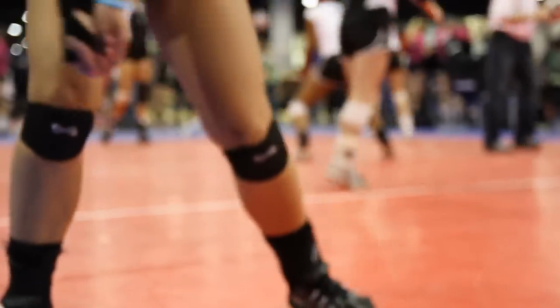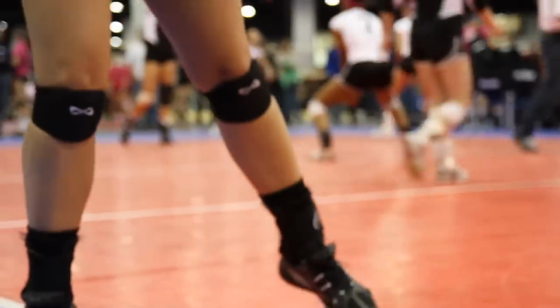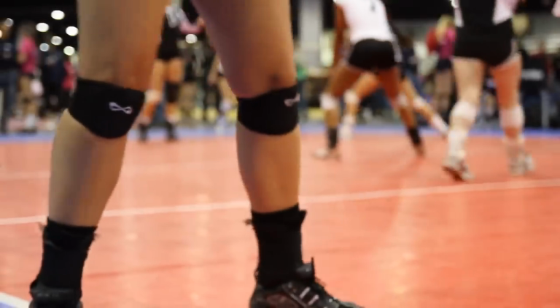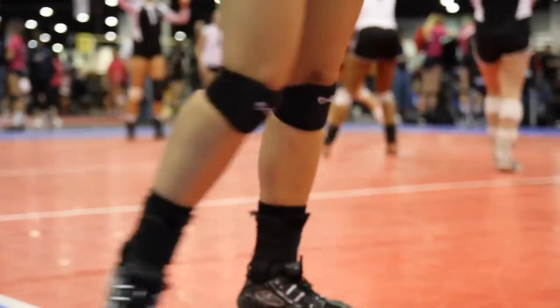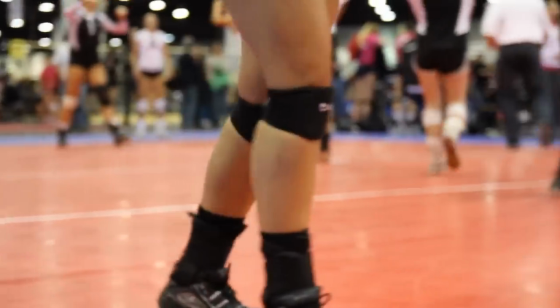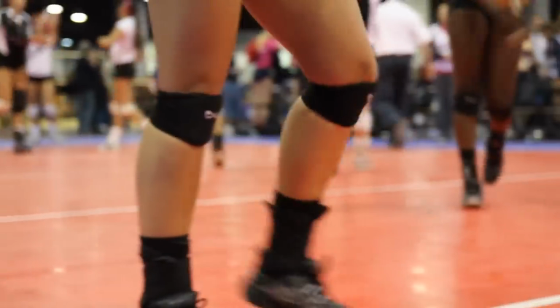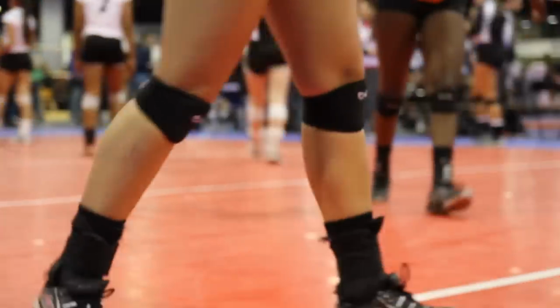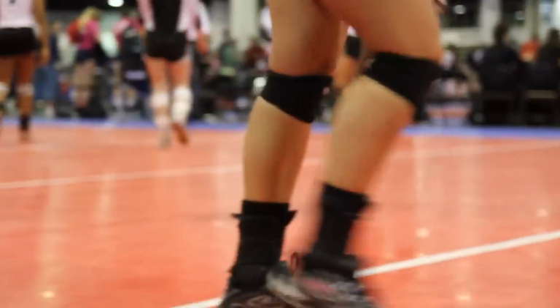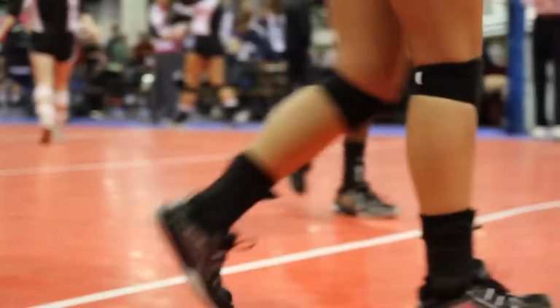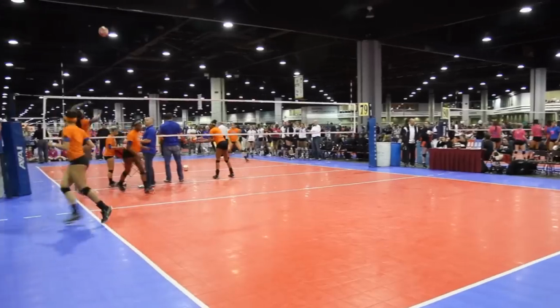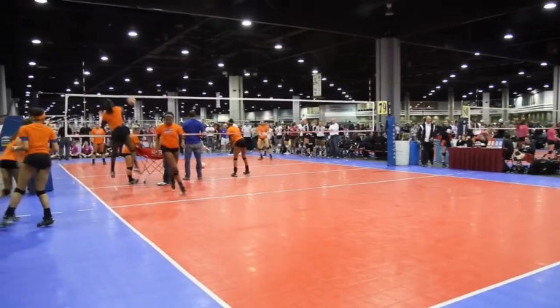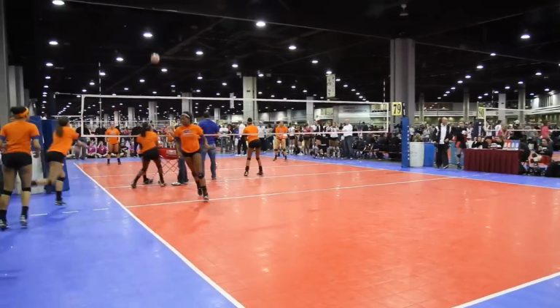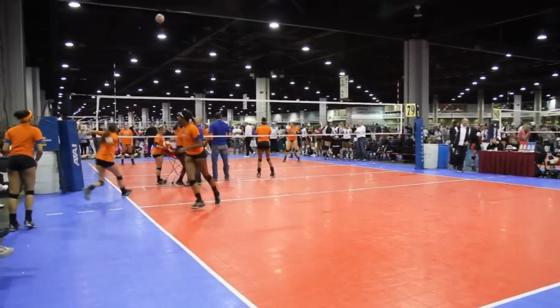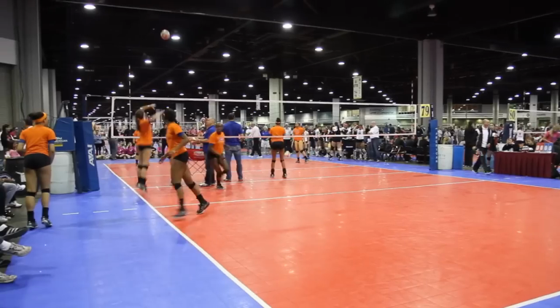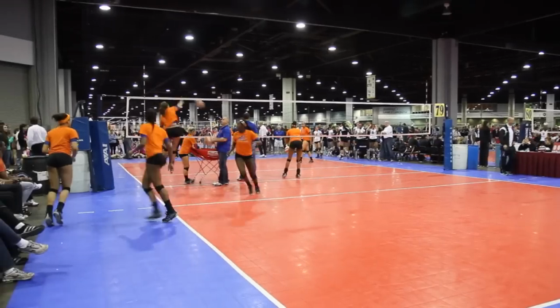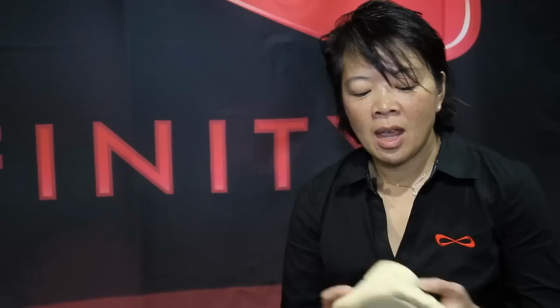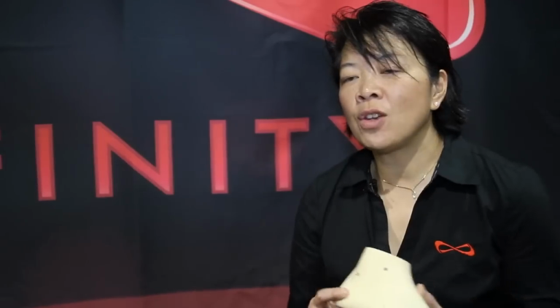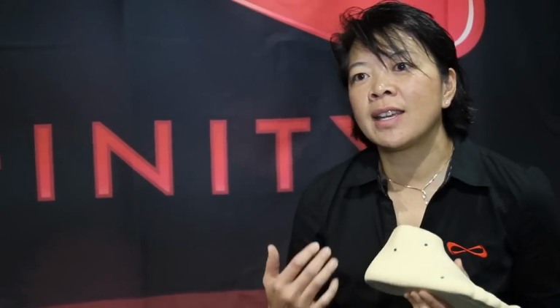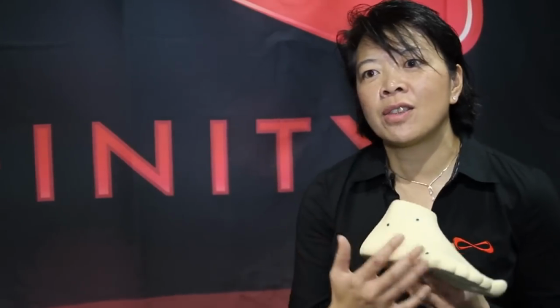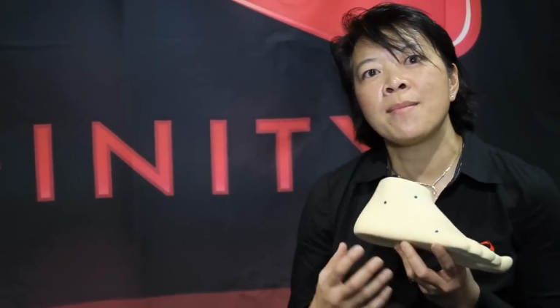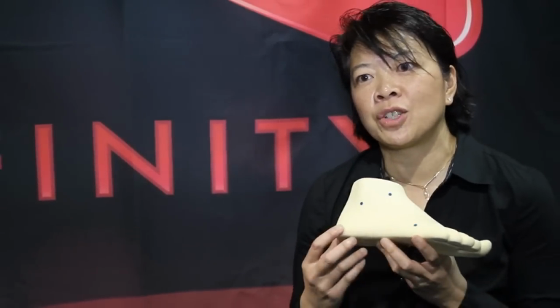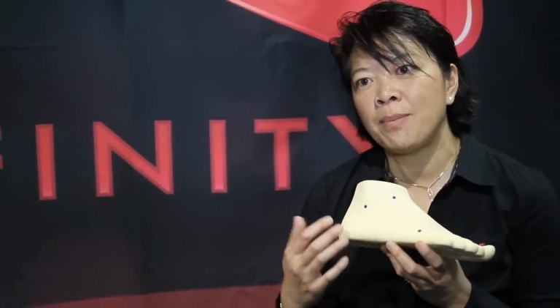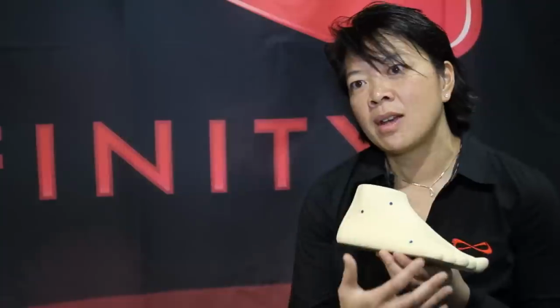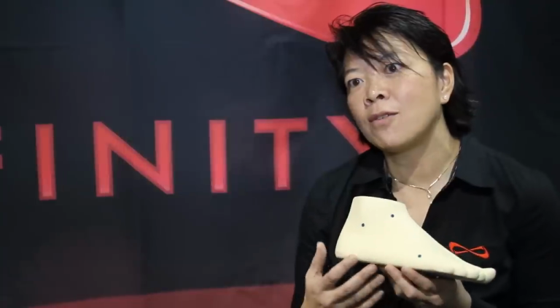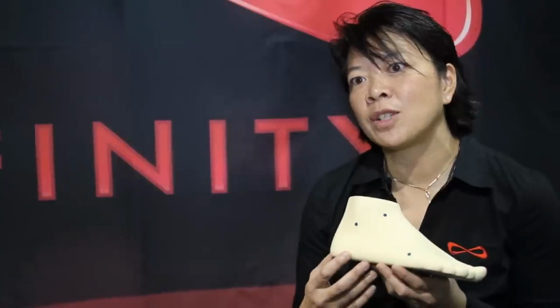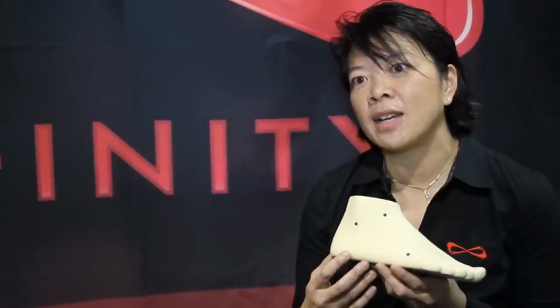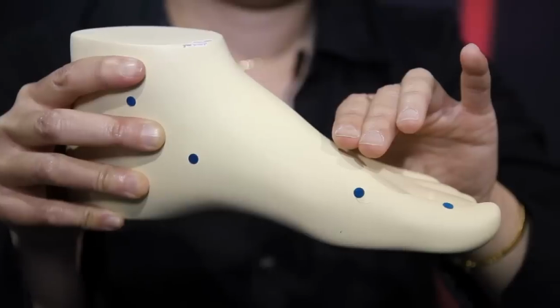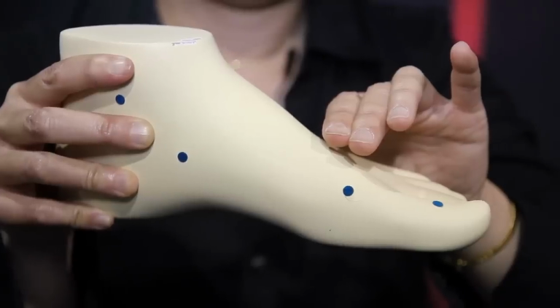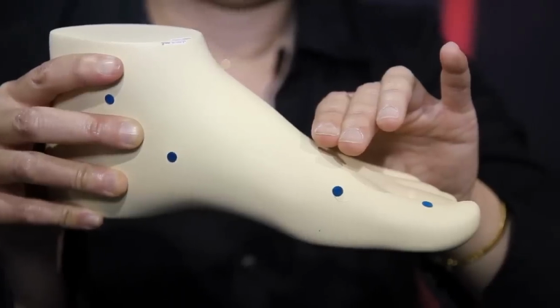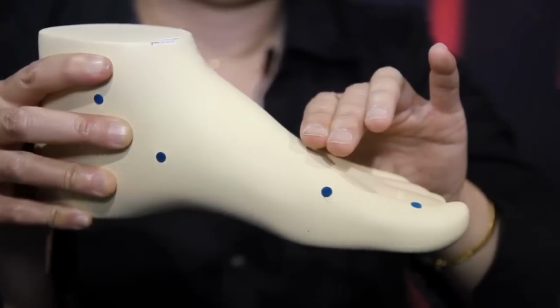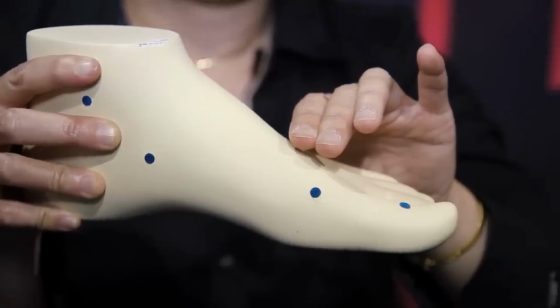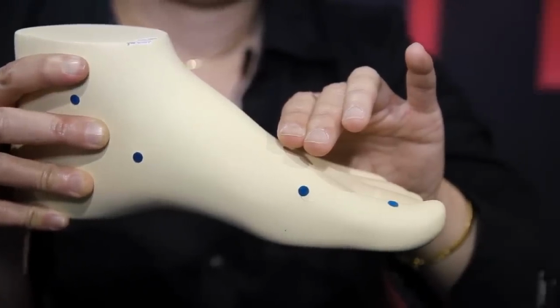The scientific research suggests that a woman needs specific athletic footwear. If you consider the three-dimensional shape of a woman's foot, the shape is different than a man's foot.